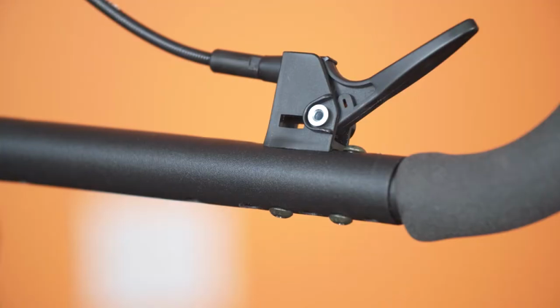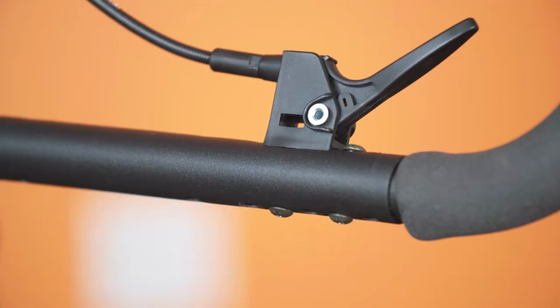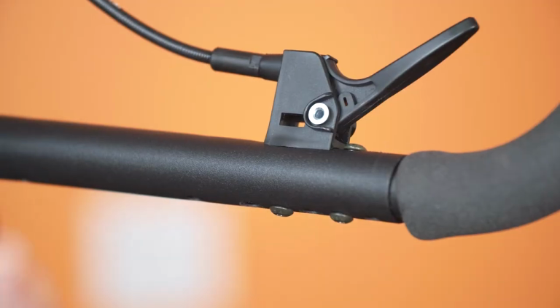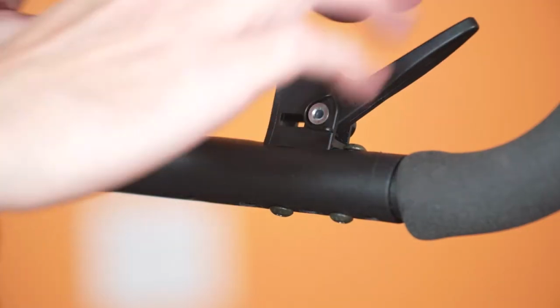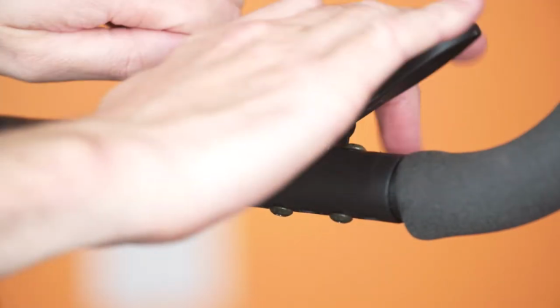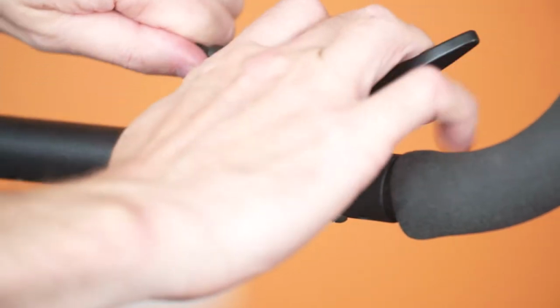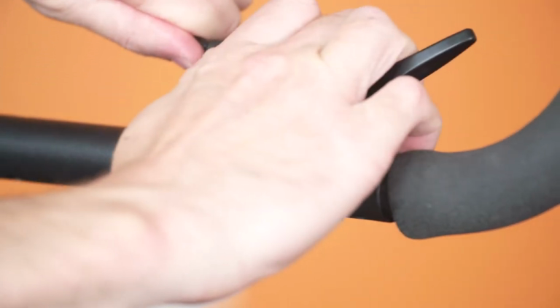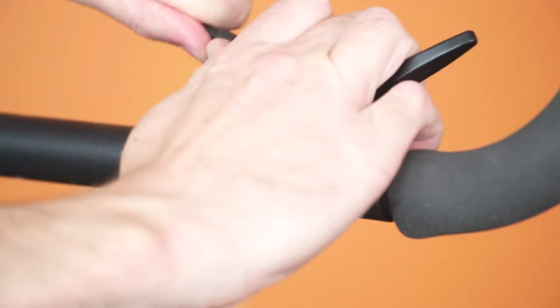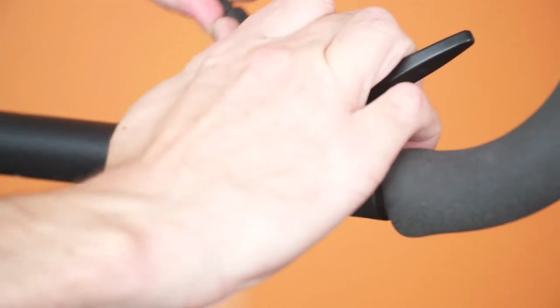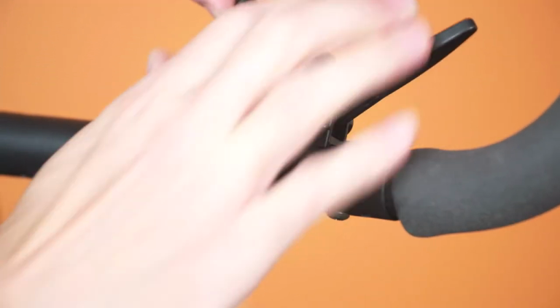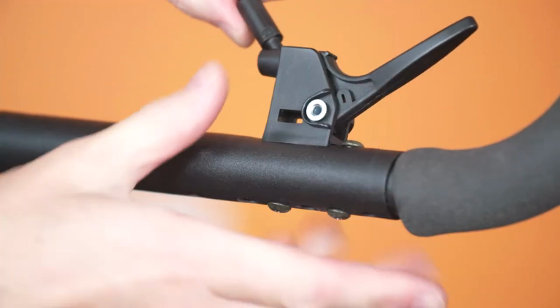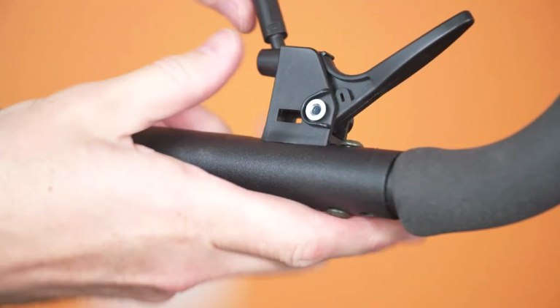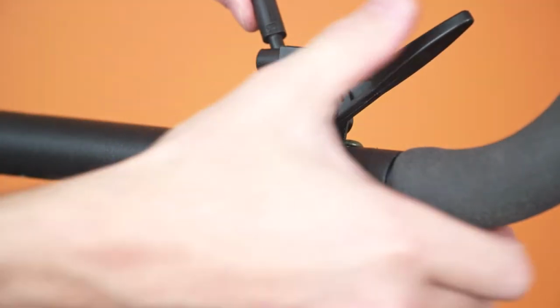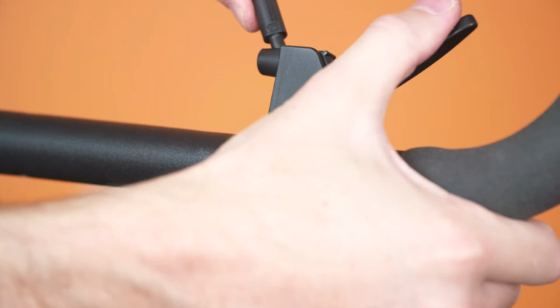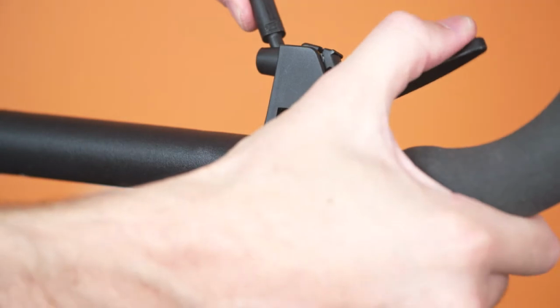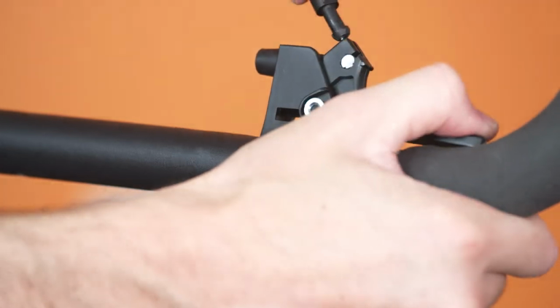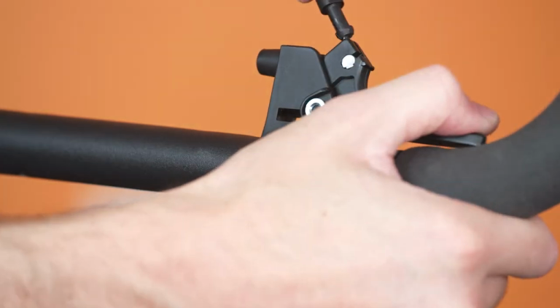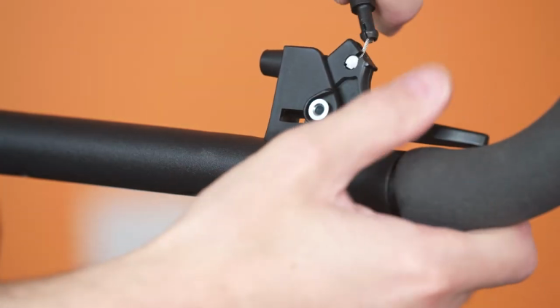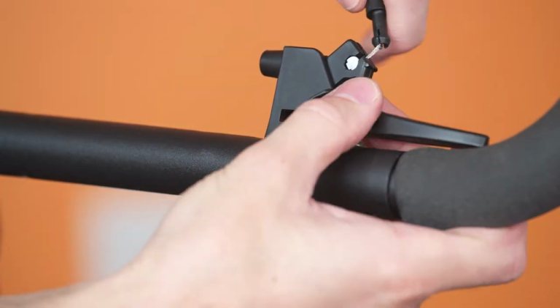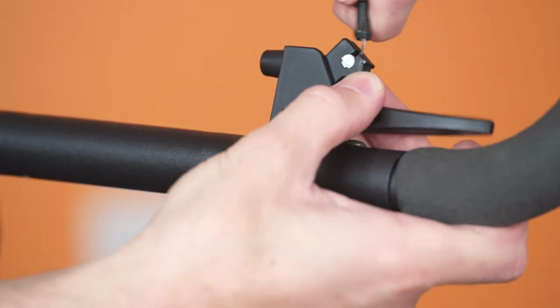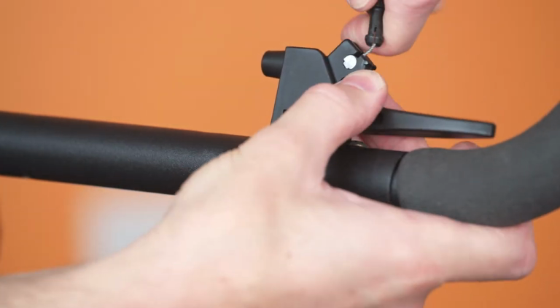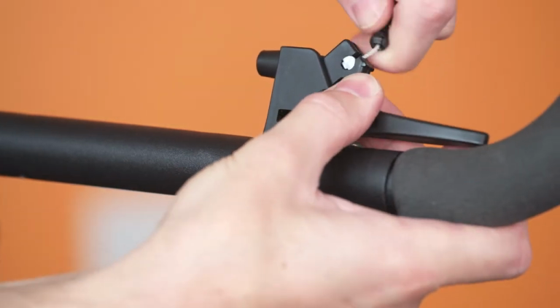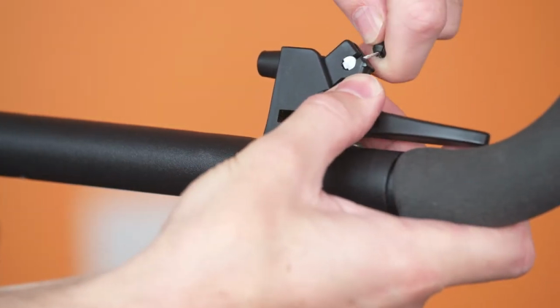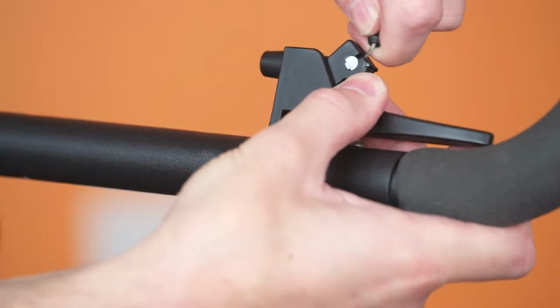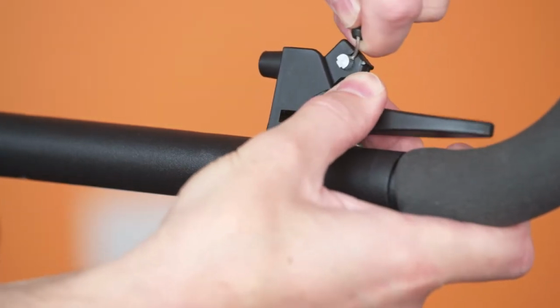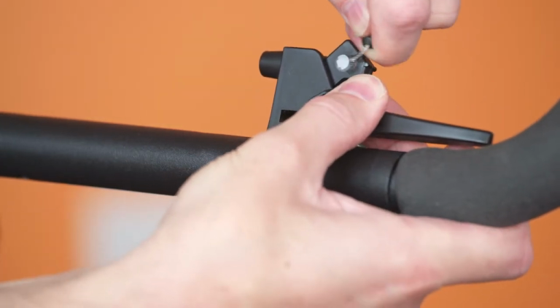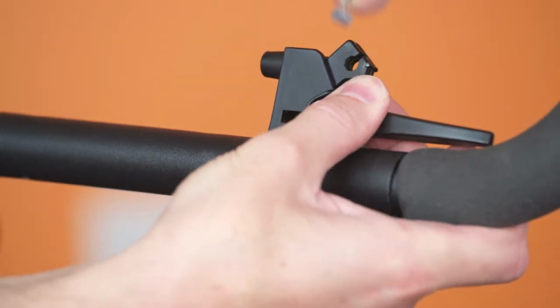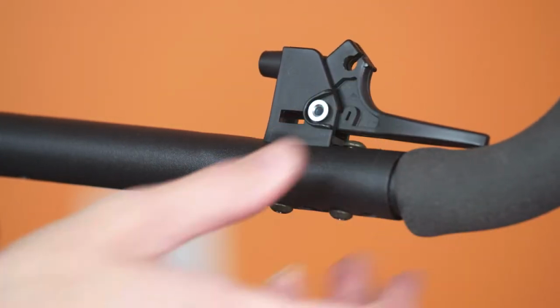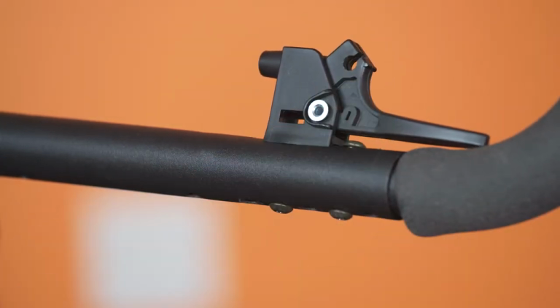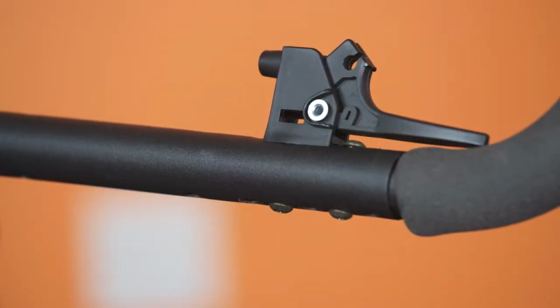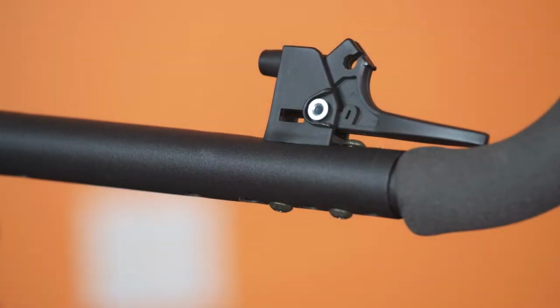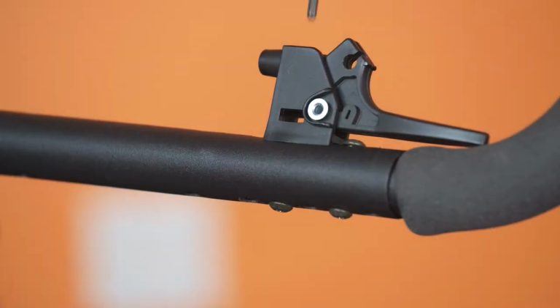If fitted, the push bar width must be adjusted, which will require removal of the tilt trigger. Remove the tilt cable from the trigger assembly.